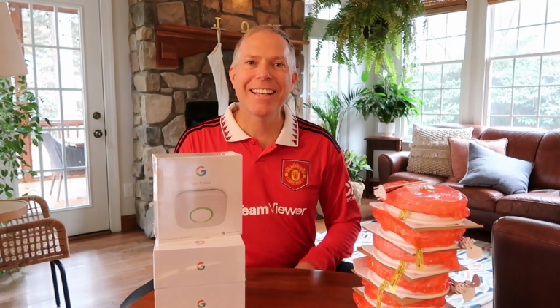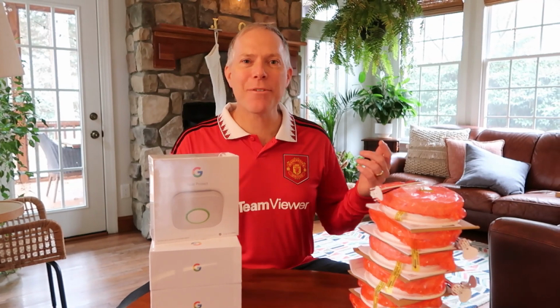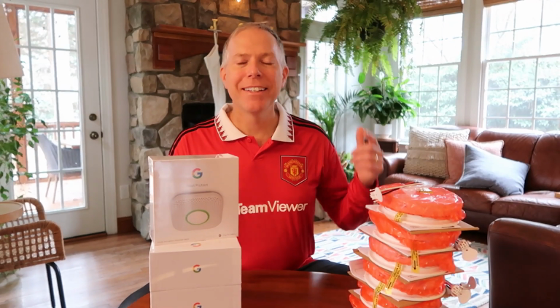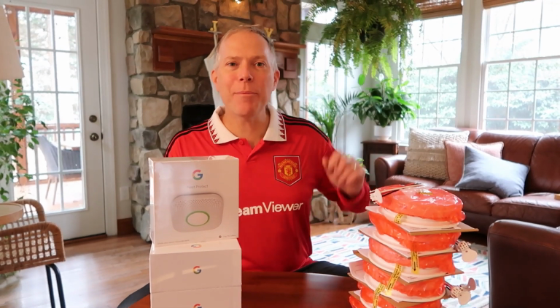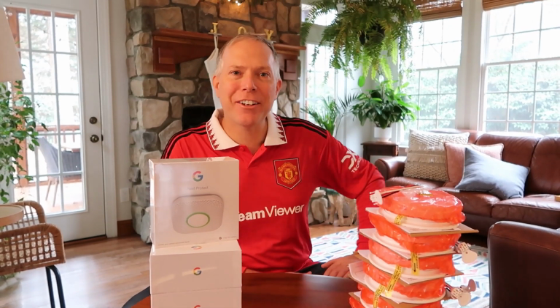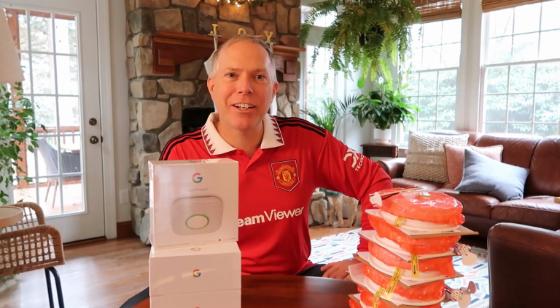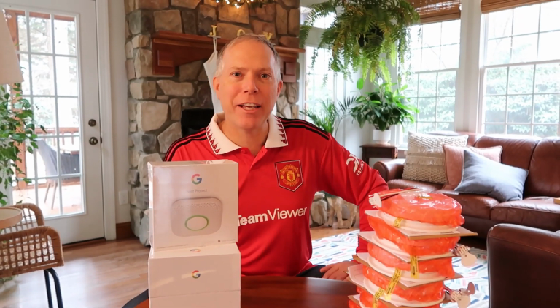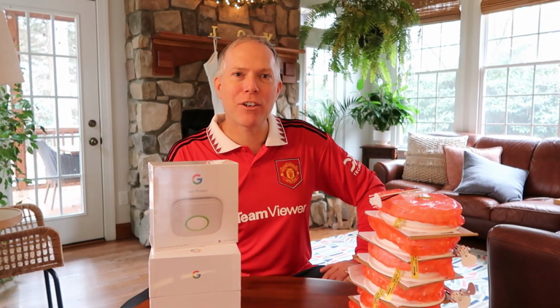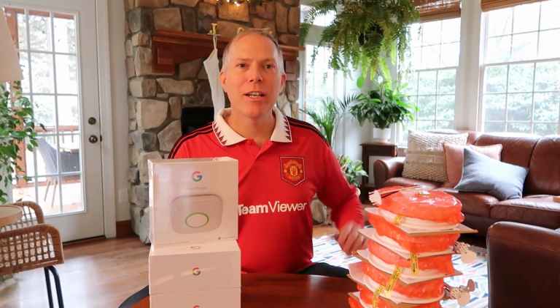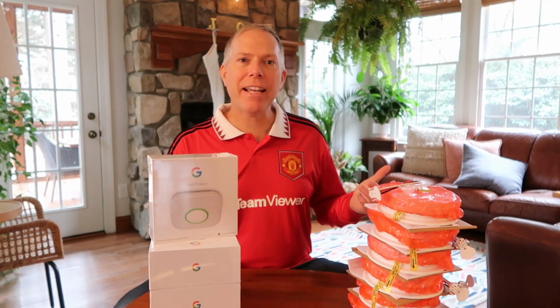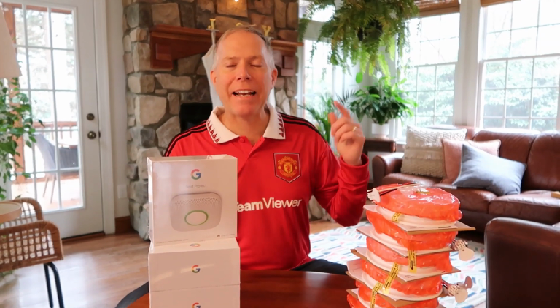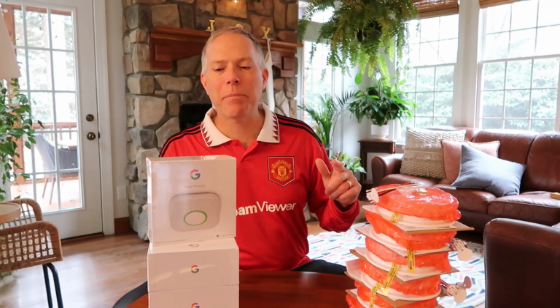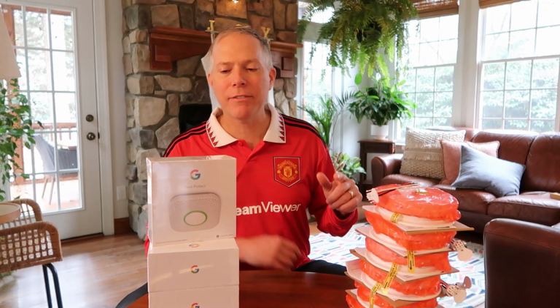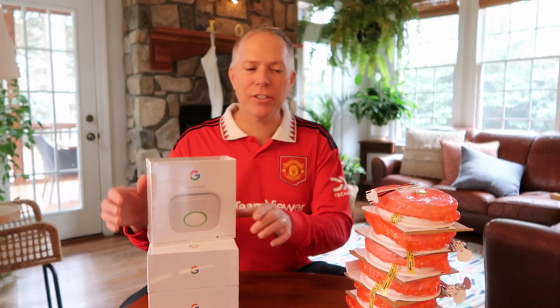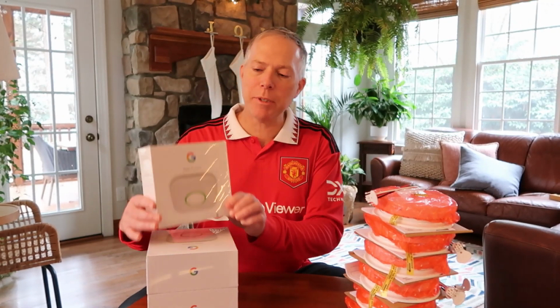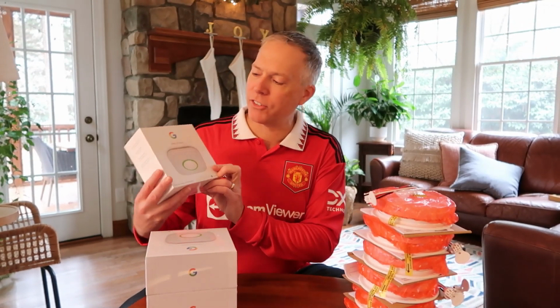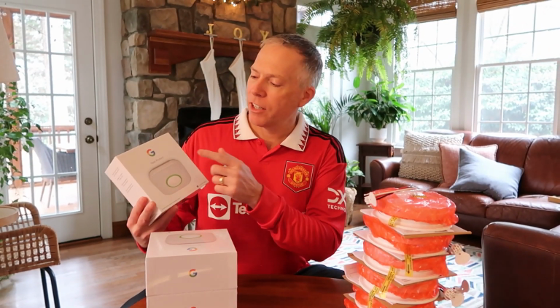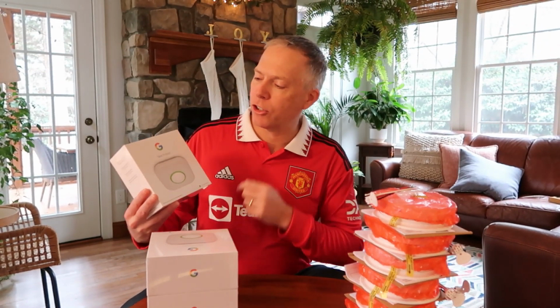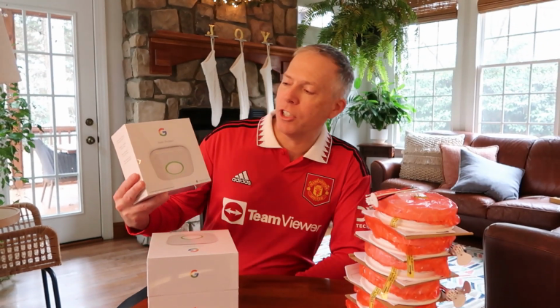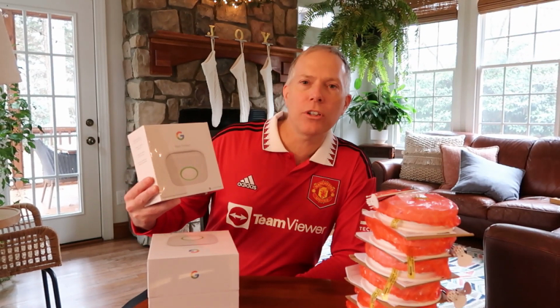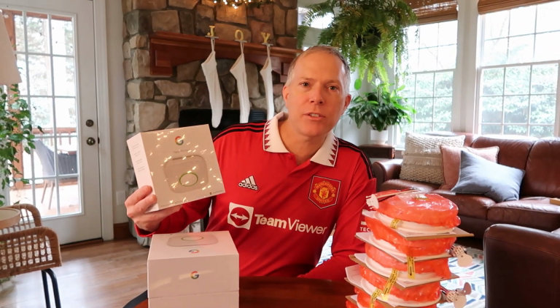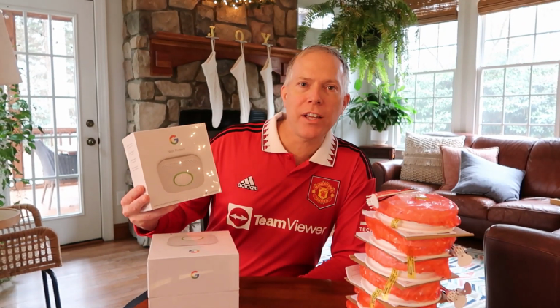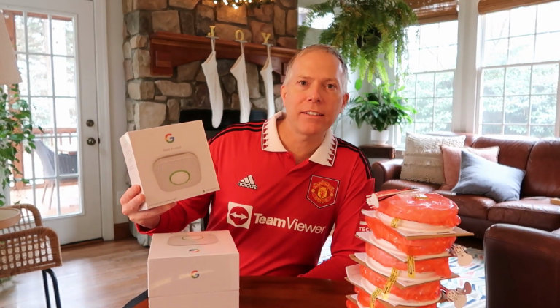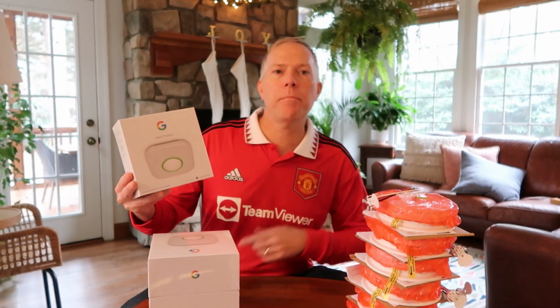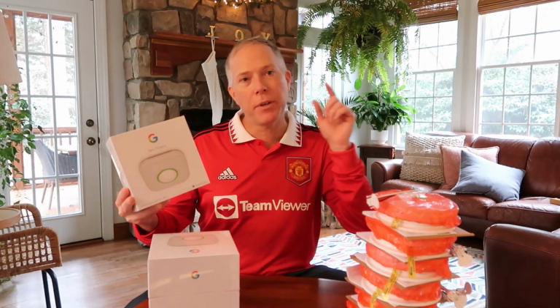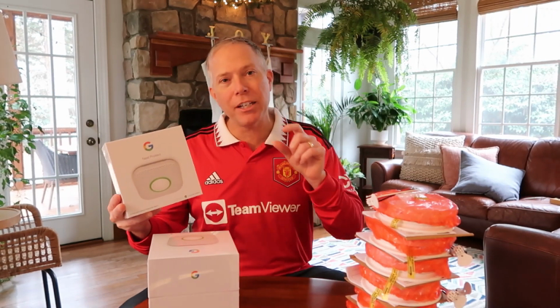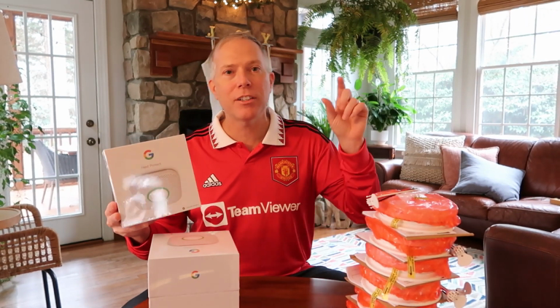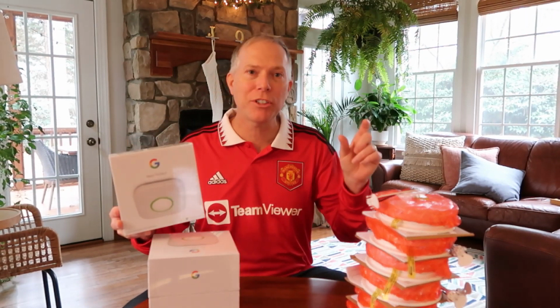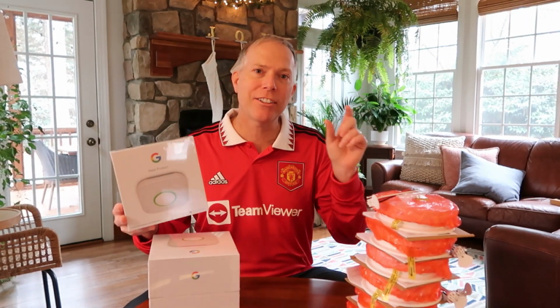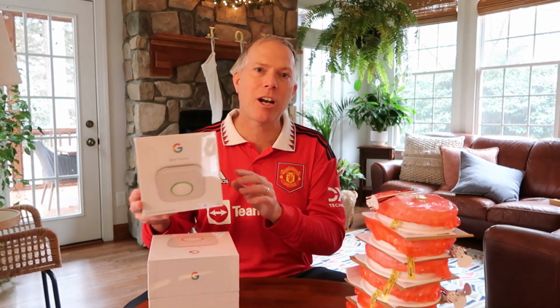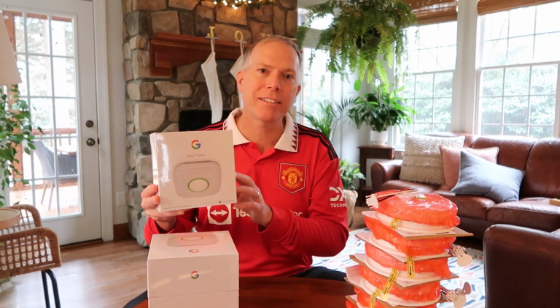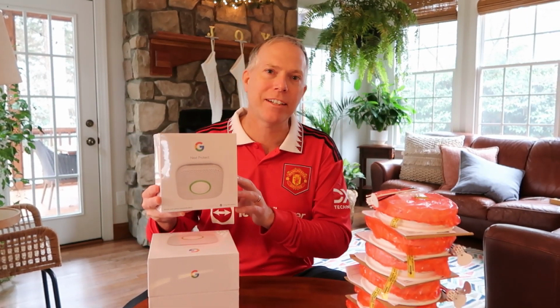Hey everybody, Thomas Vanderken here from the Vanderkenverse. Back again, I got another unboxing video this time. It's the Google Nest Protect combination smoke detector and carbon monoxide detector.